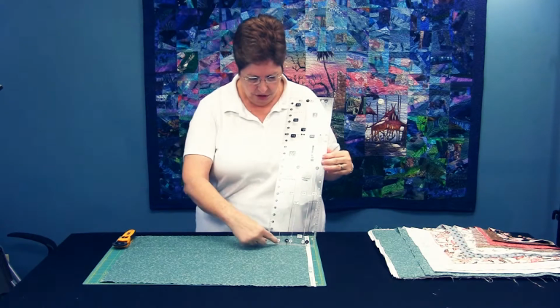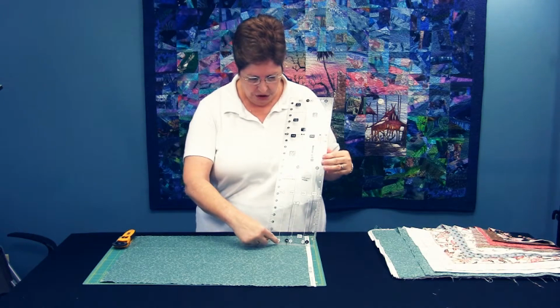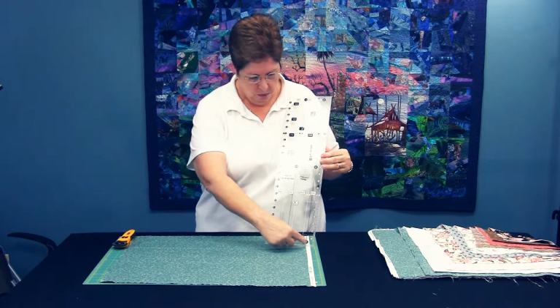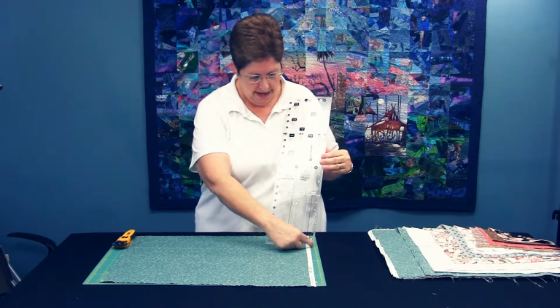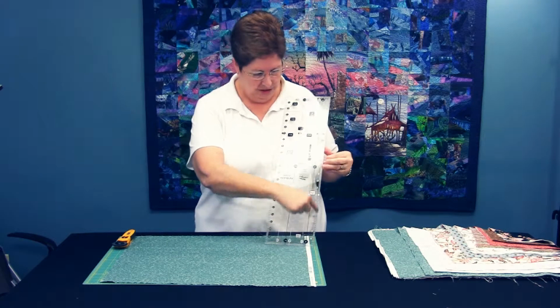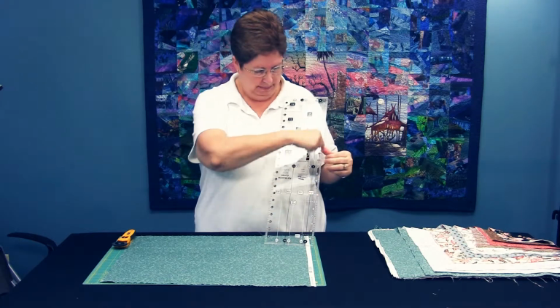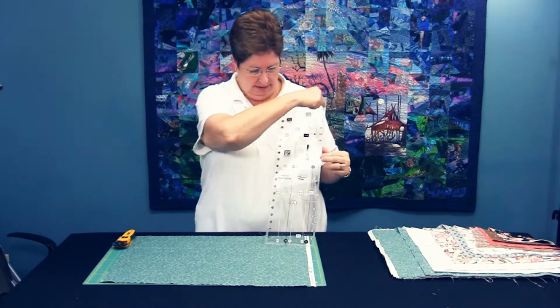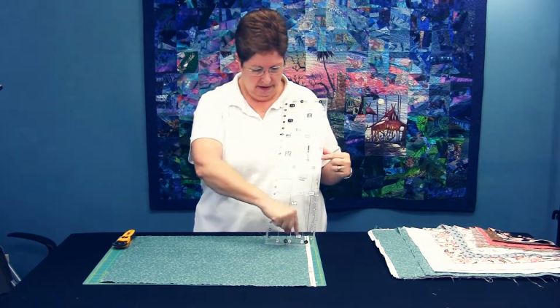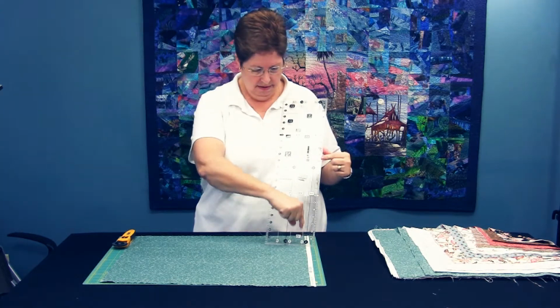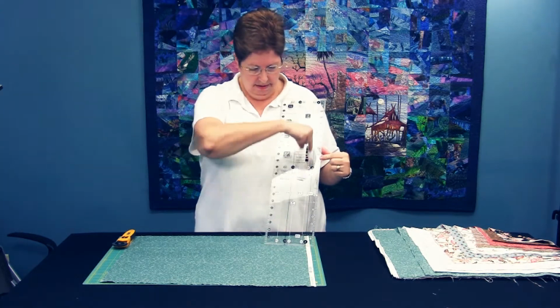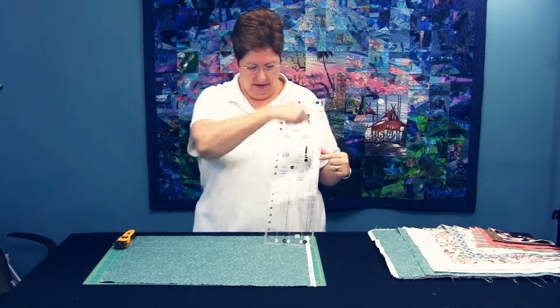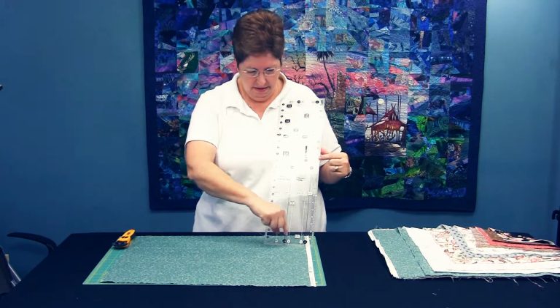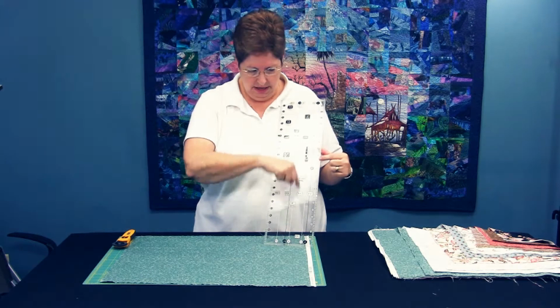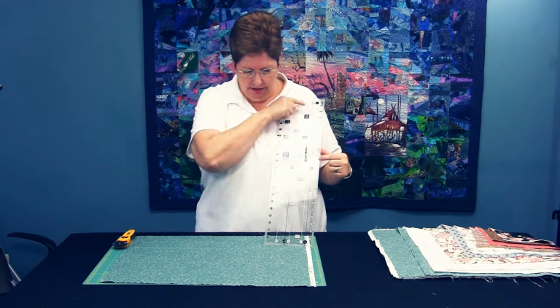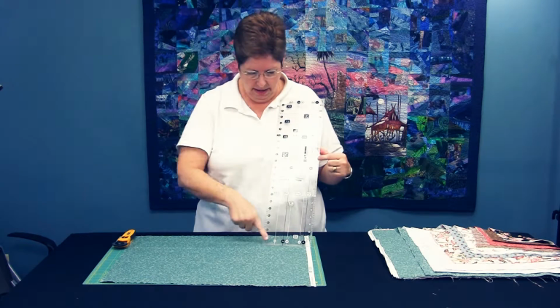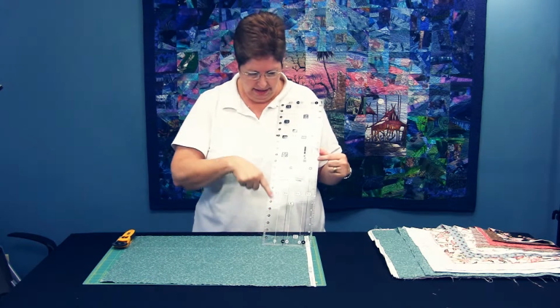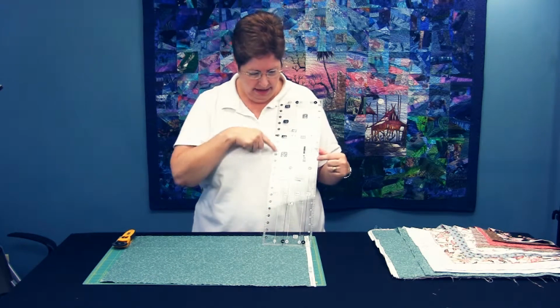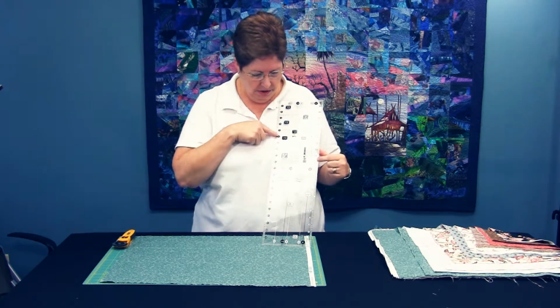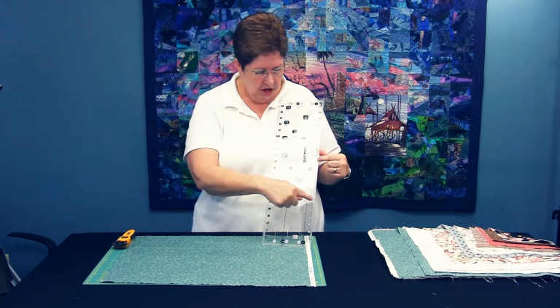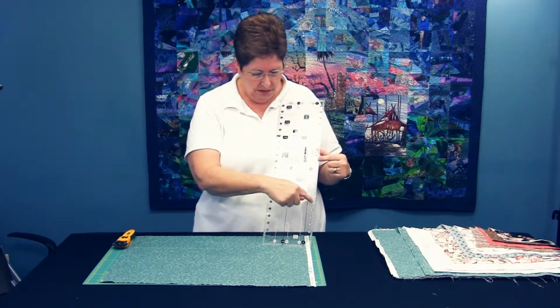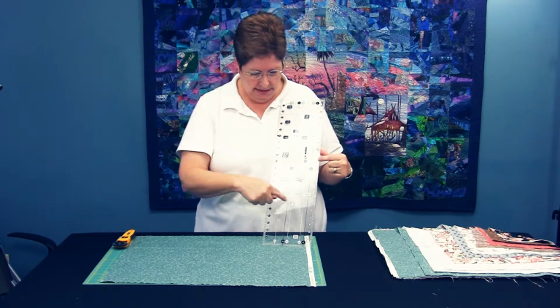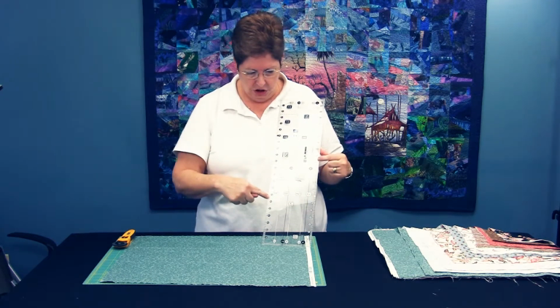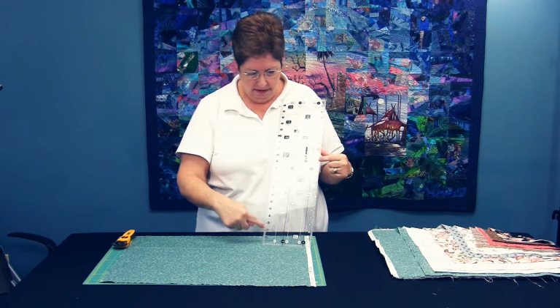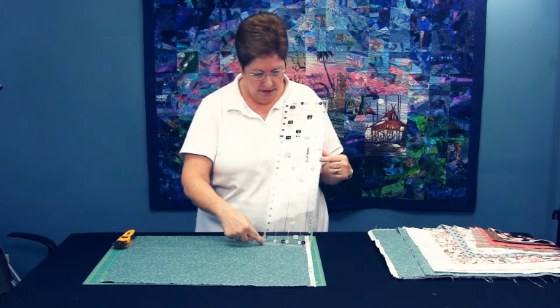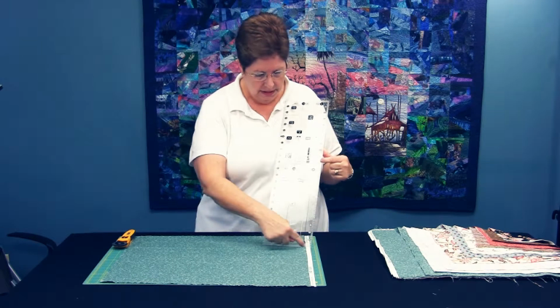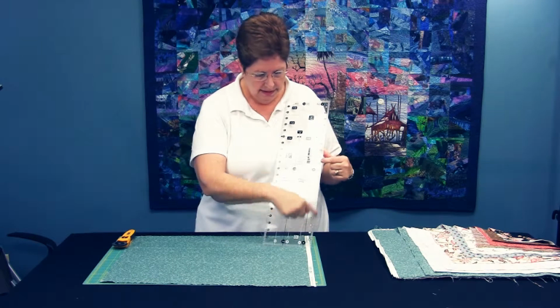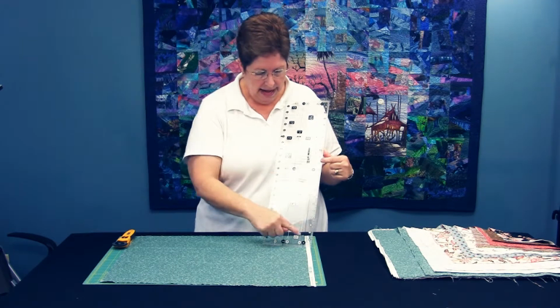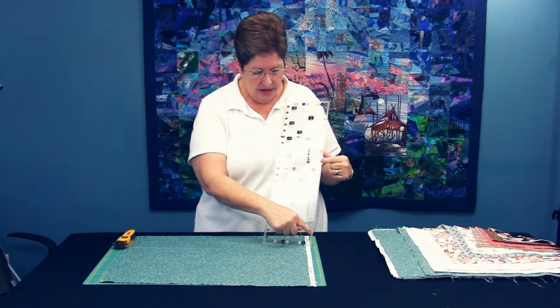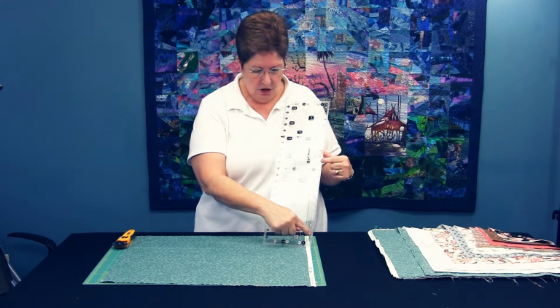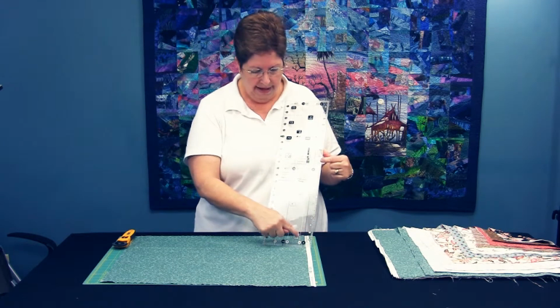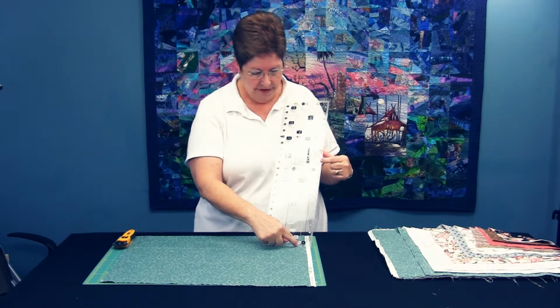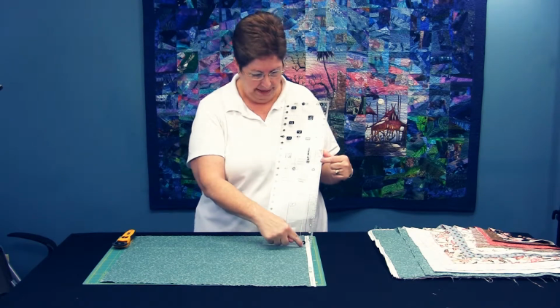You've got your one and a half inch strips here, here, here, and again here. You've also got a six inch square that you can cut and your one and a half inch squares.